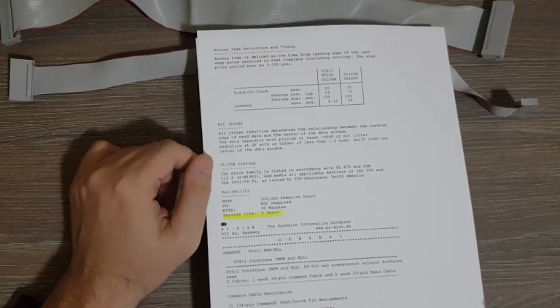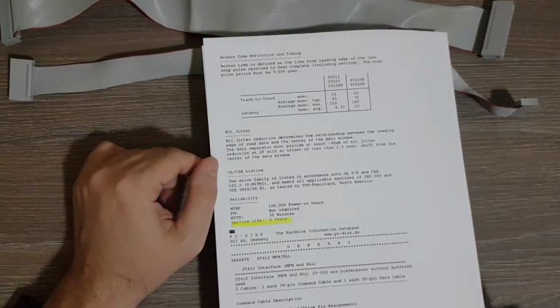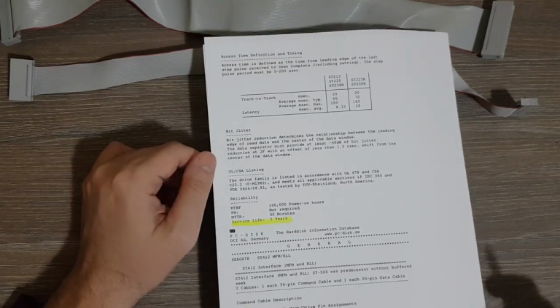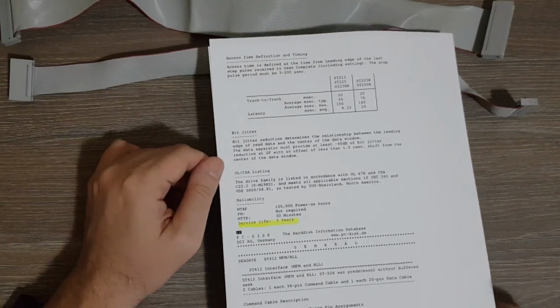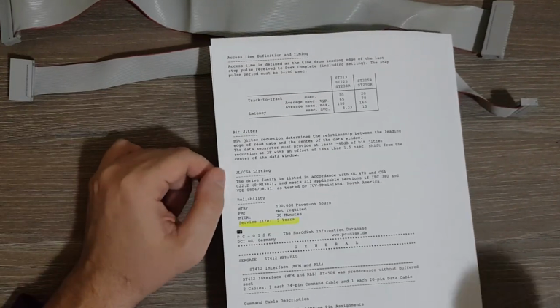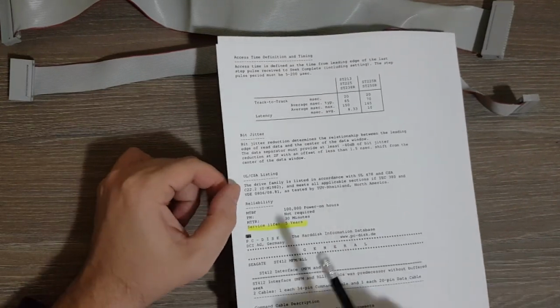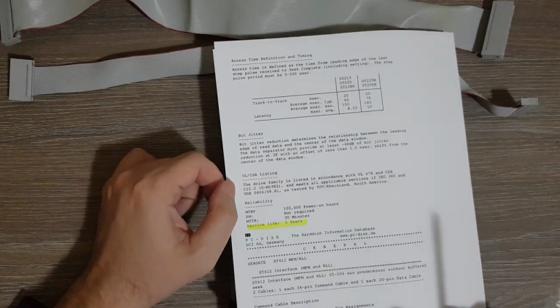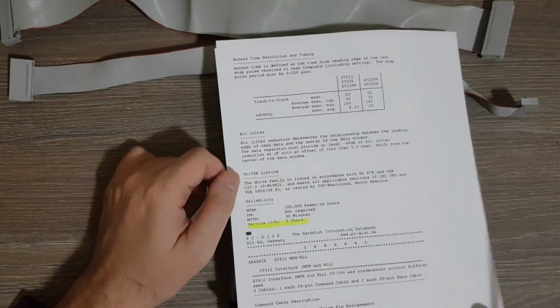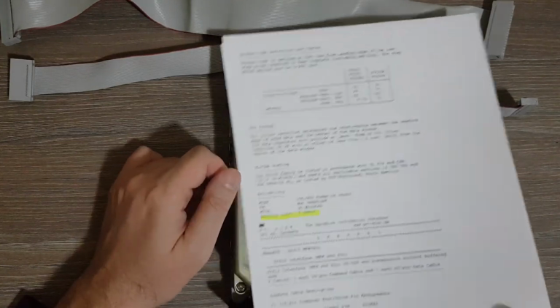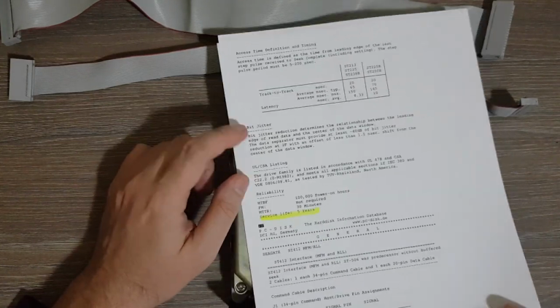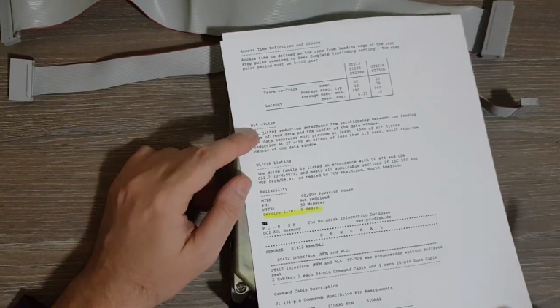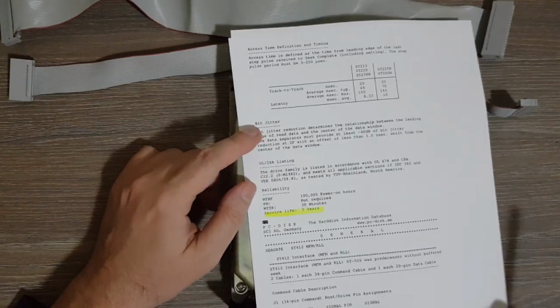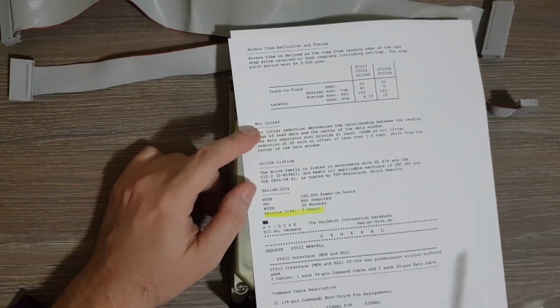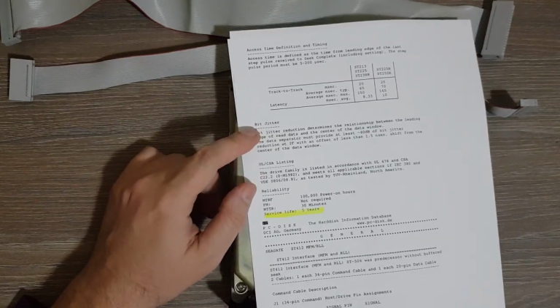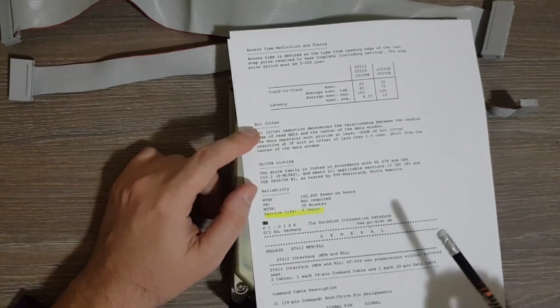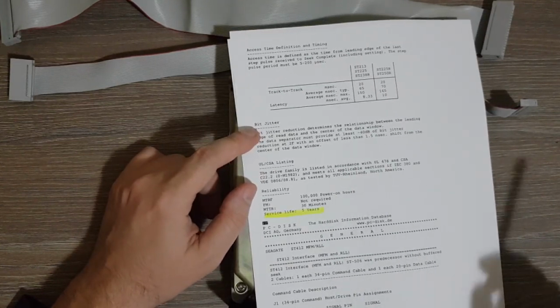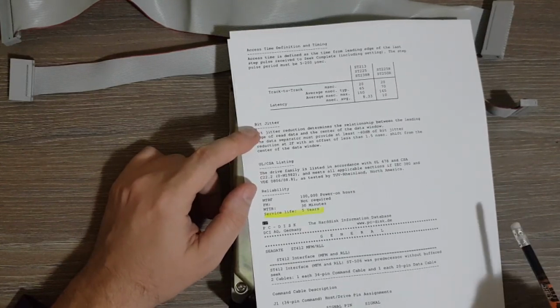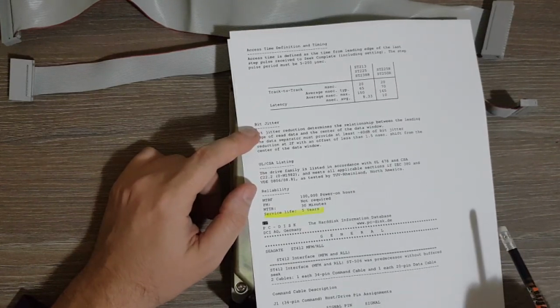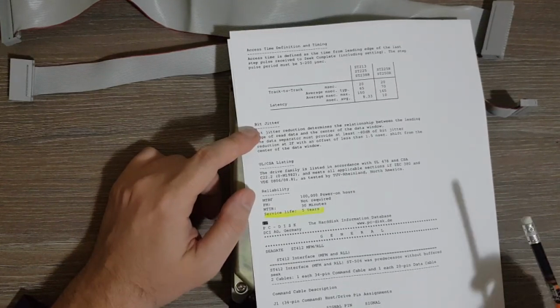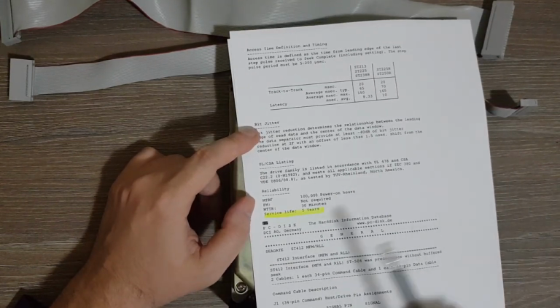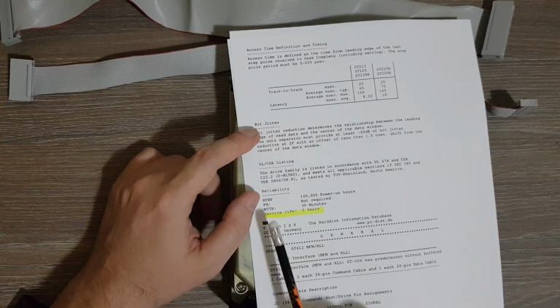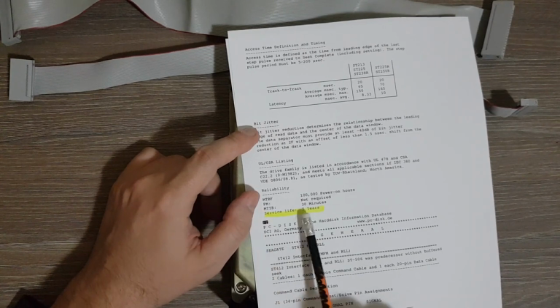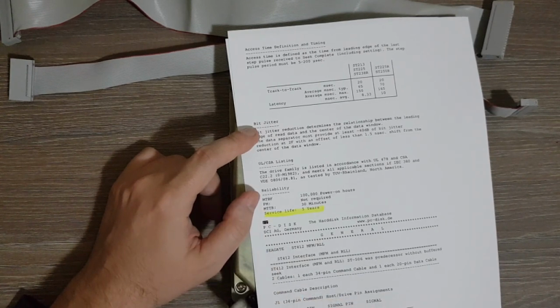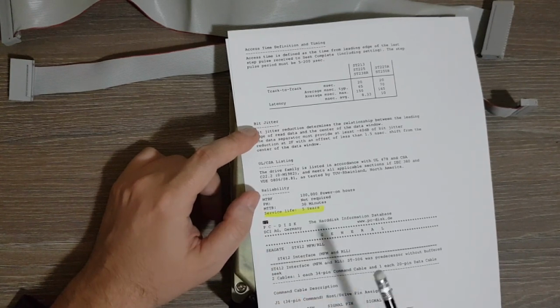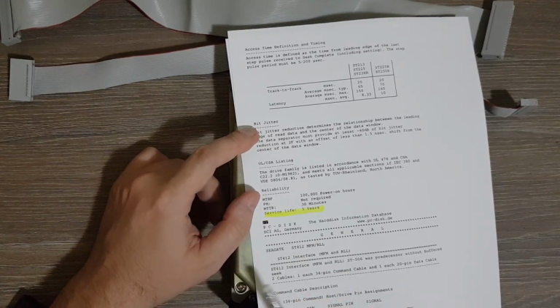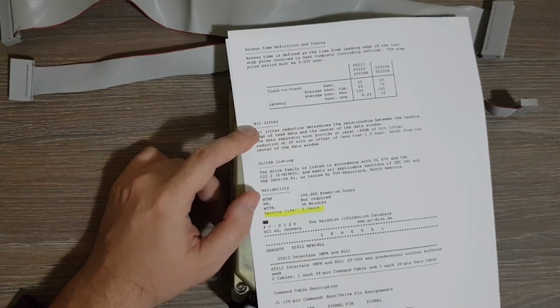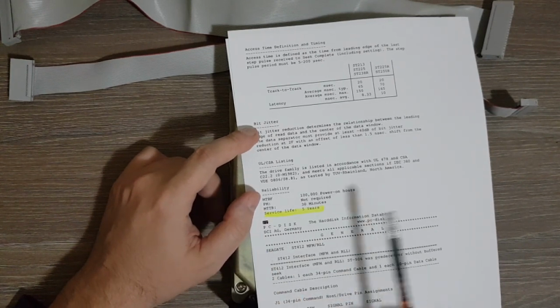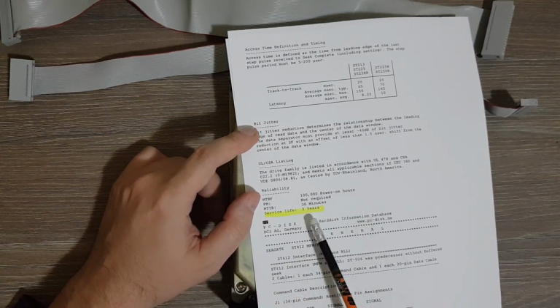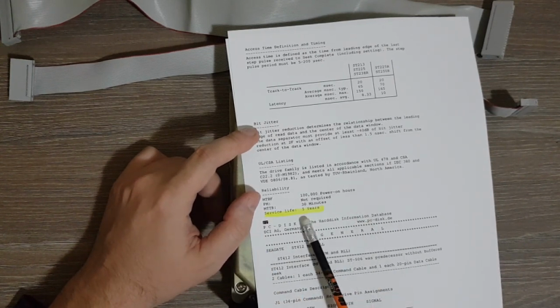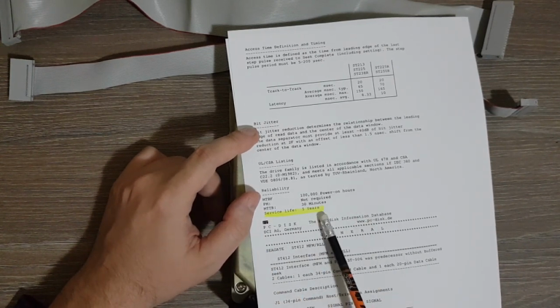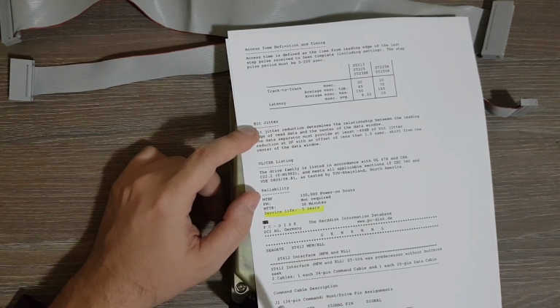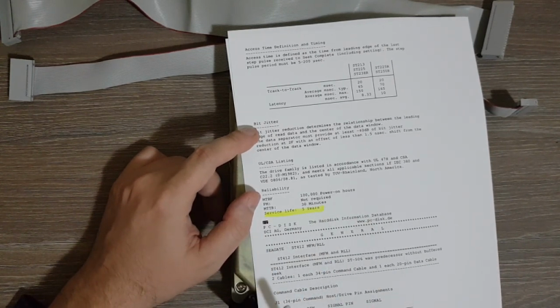According to the product manual, the expected service life of such a disk is five years.